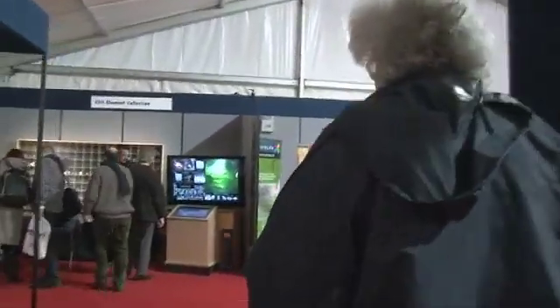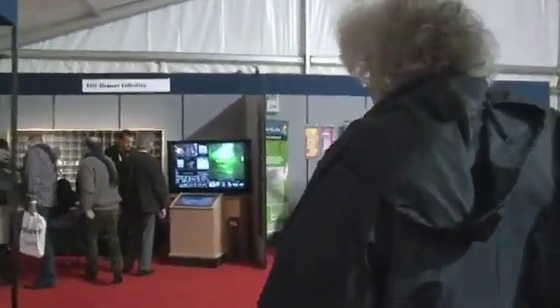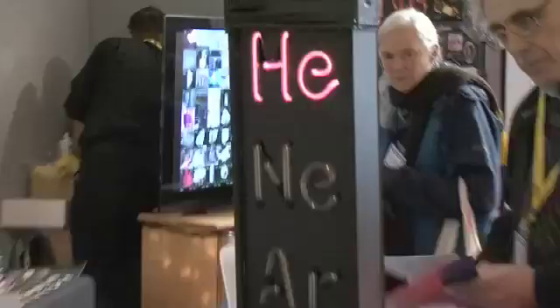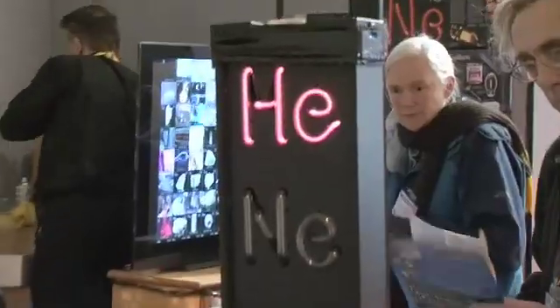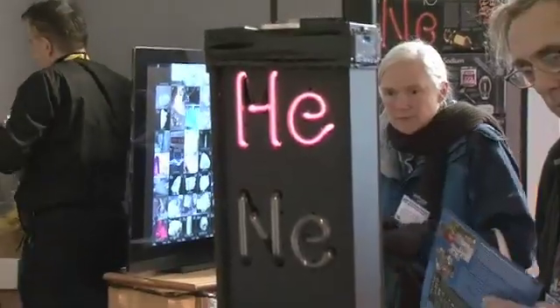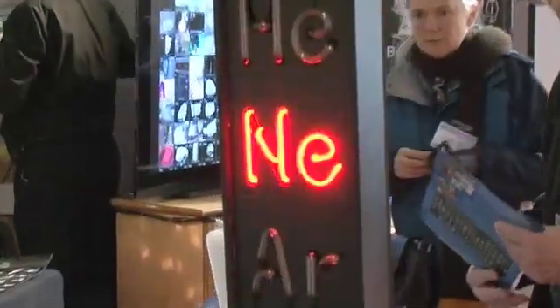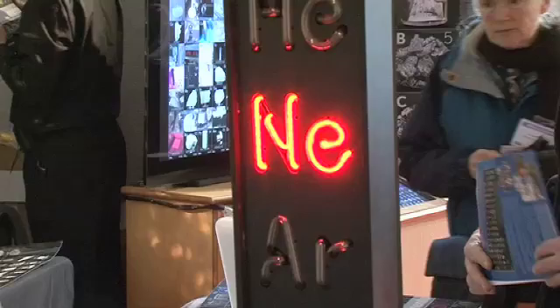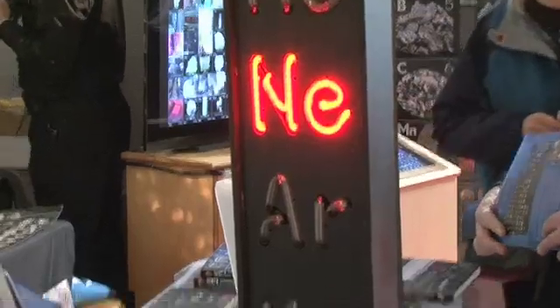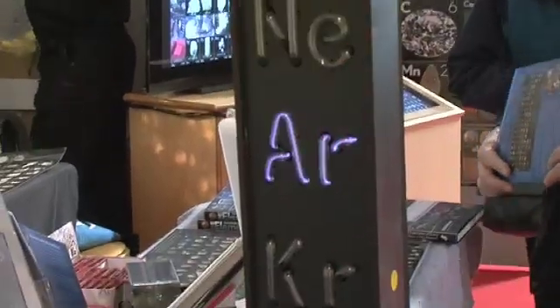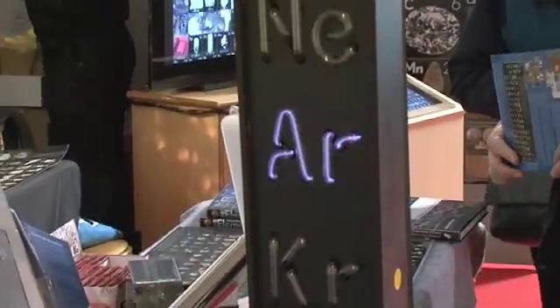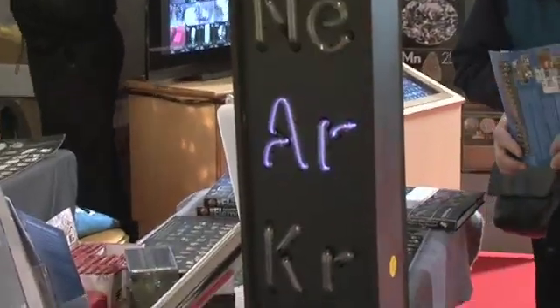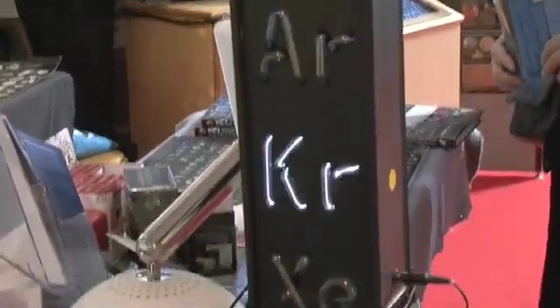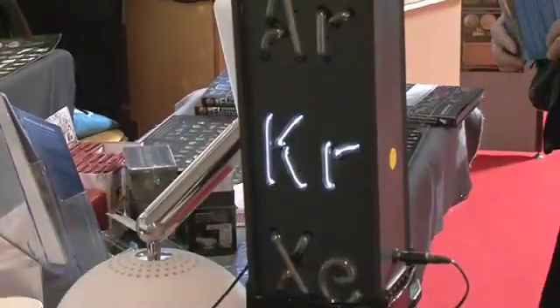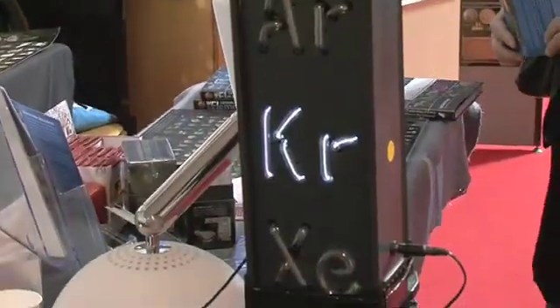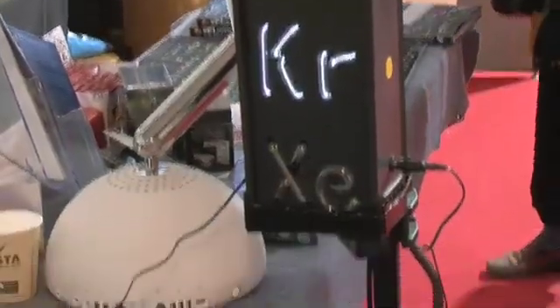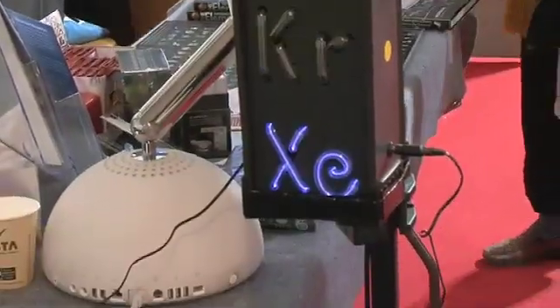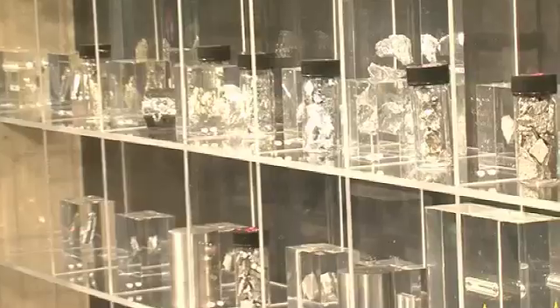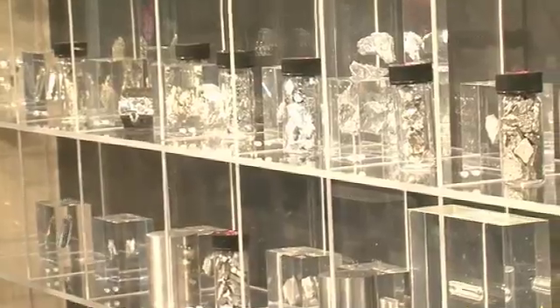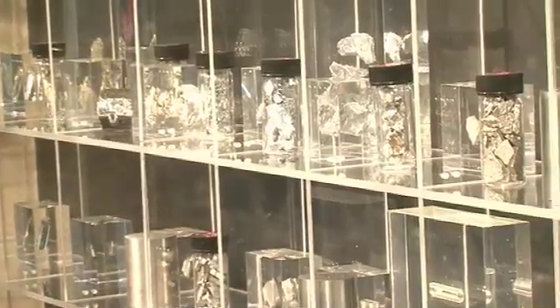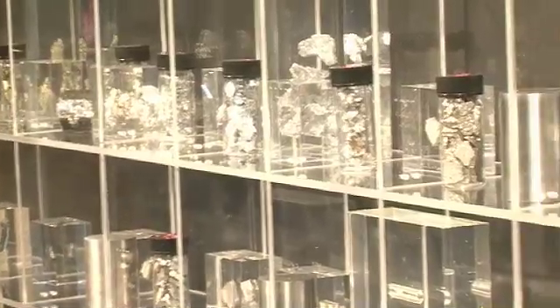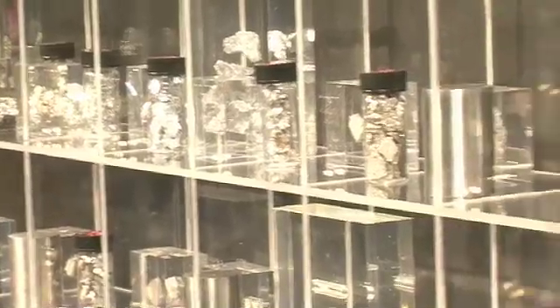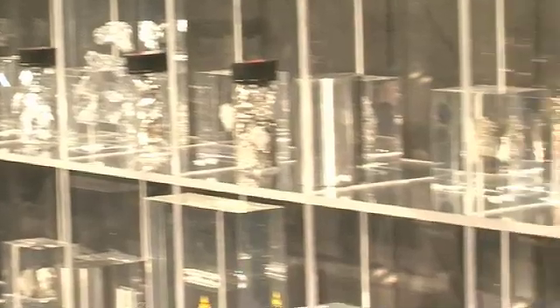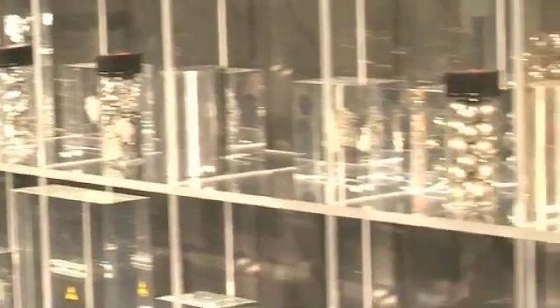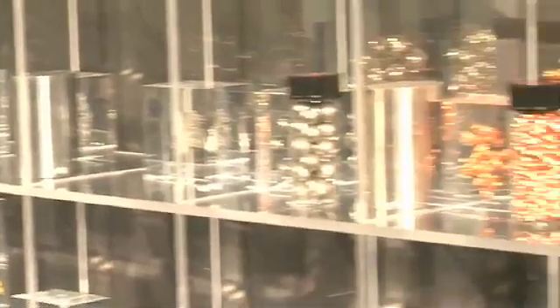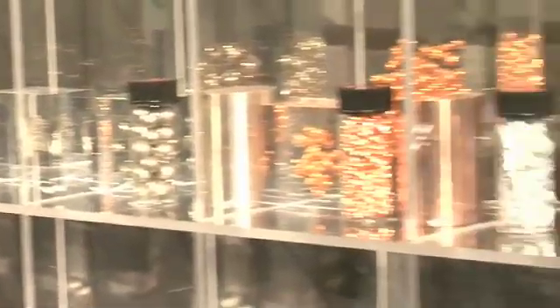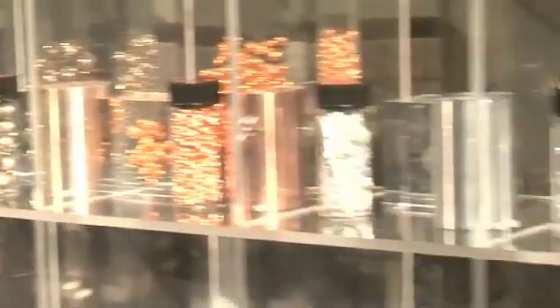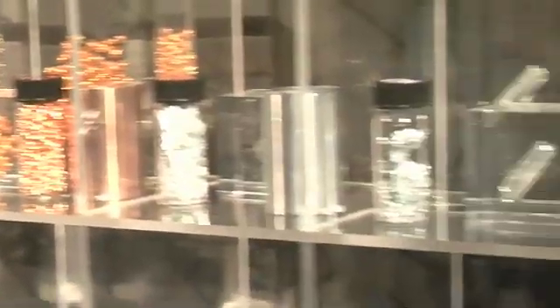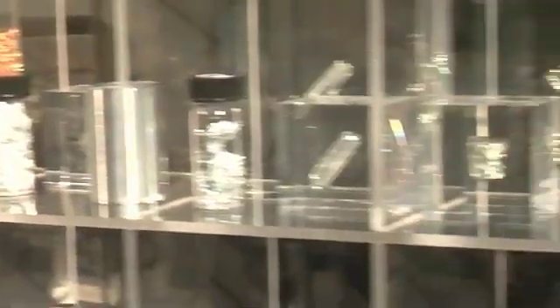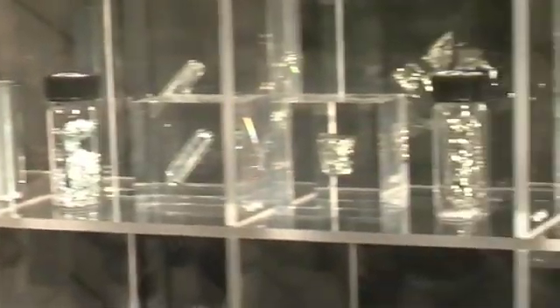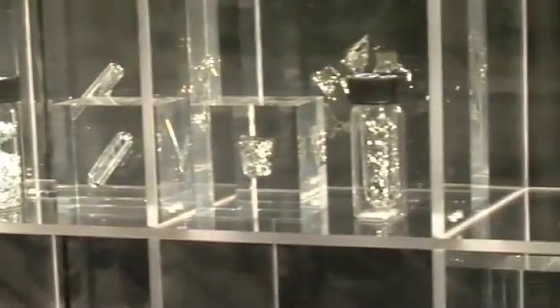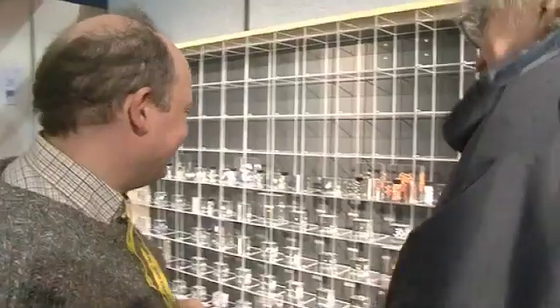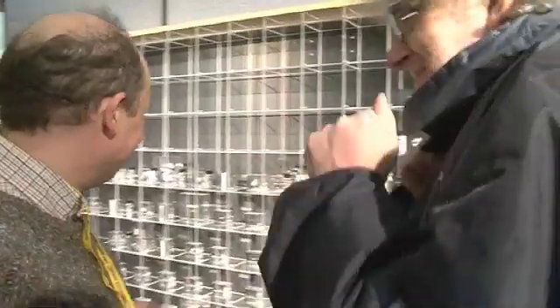What we're attempting to do is to create a periodic table which has real lumps of every element in there, and to find lumps of every element that are as beautiful as possible. Let's look at some.